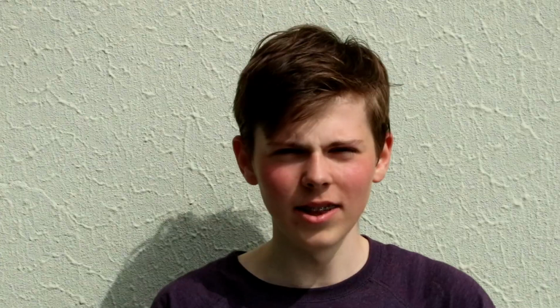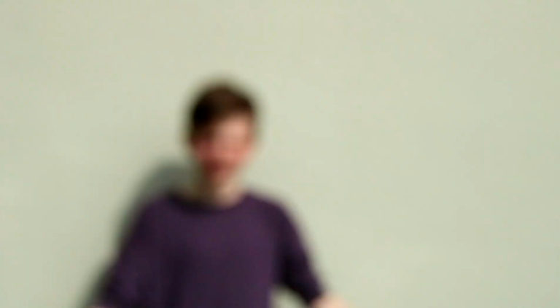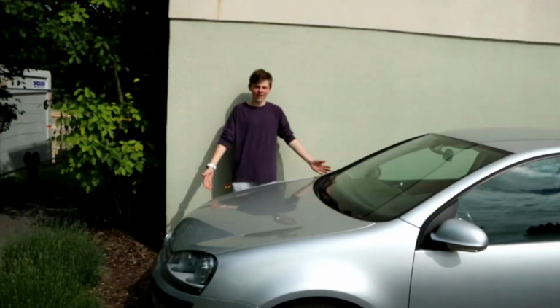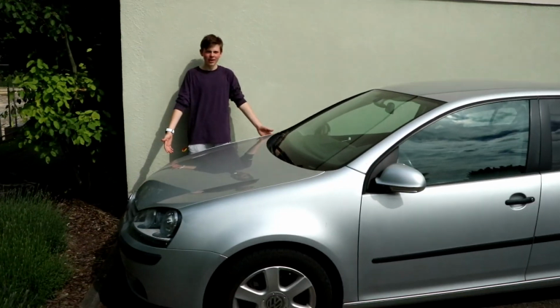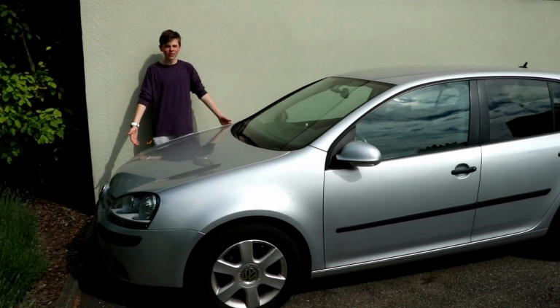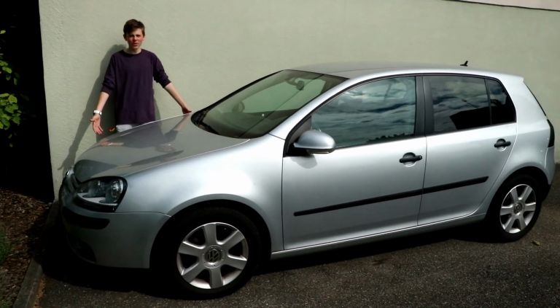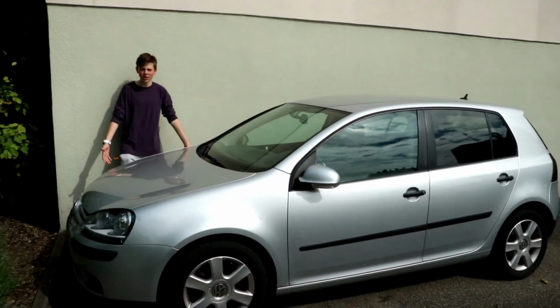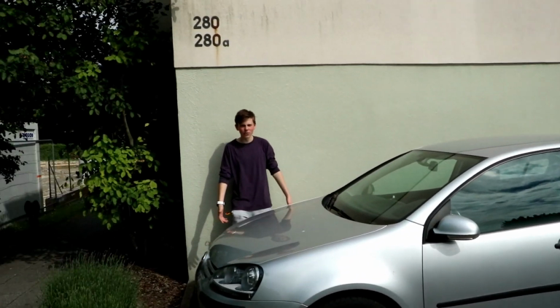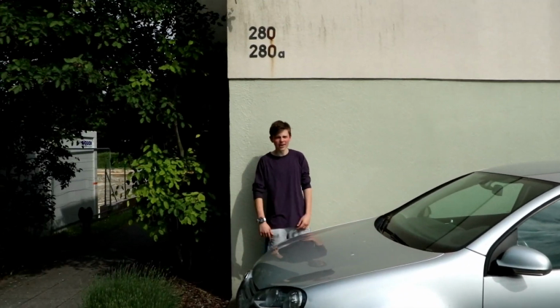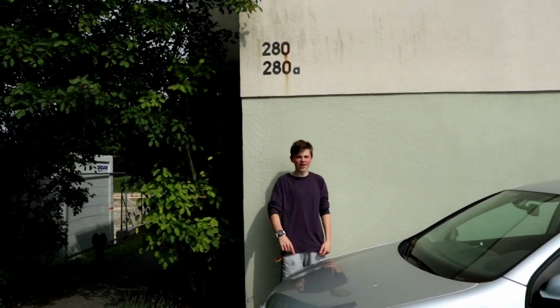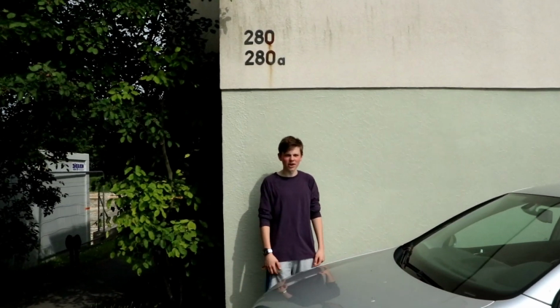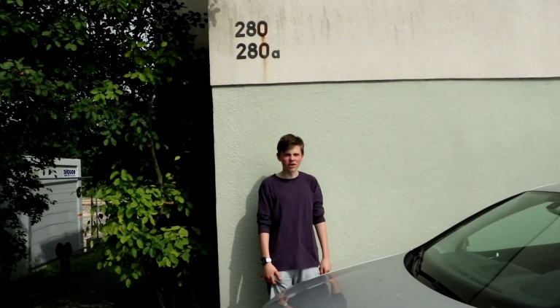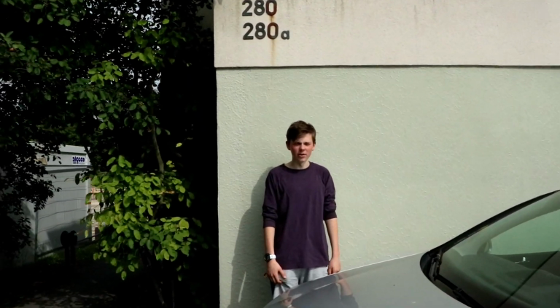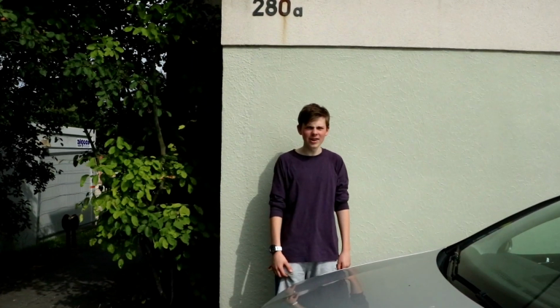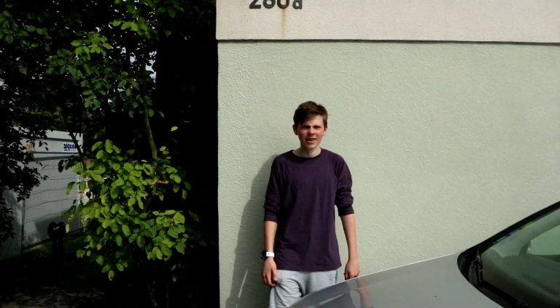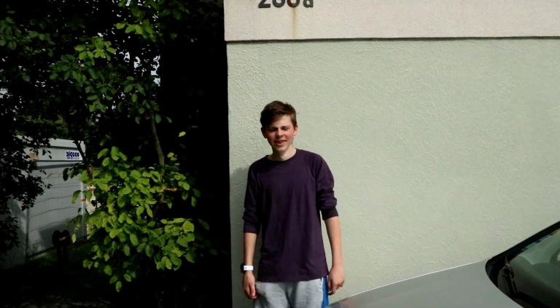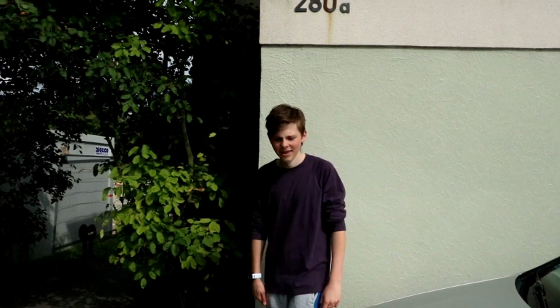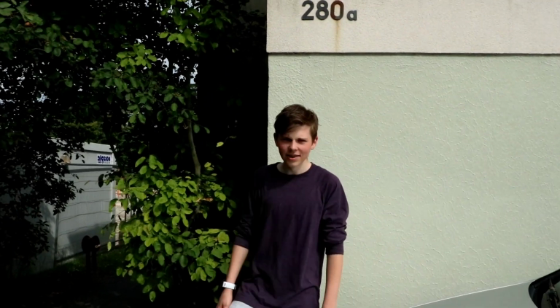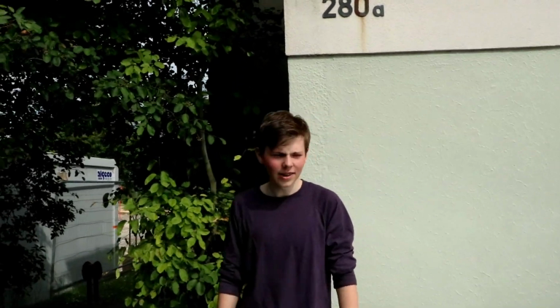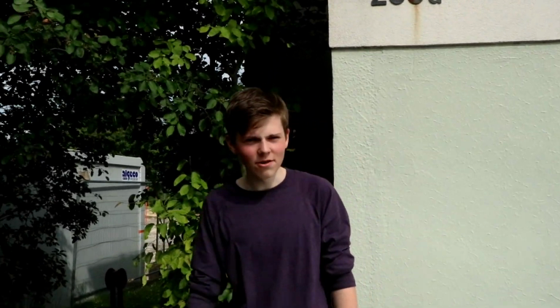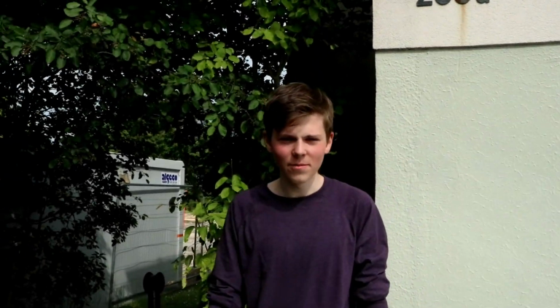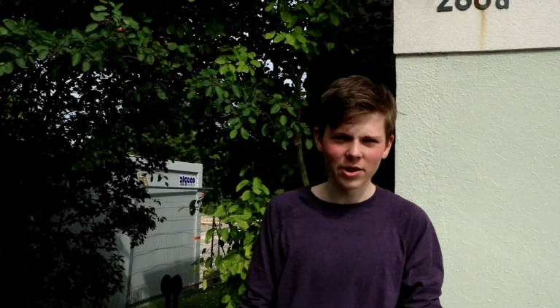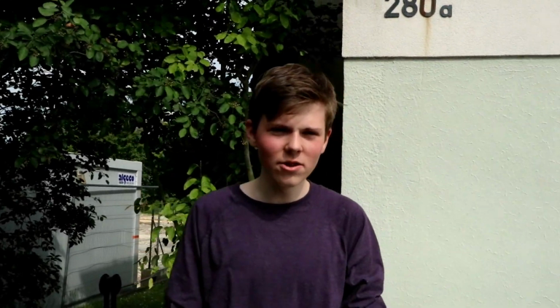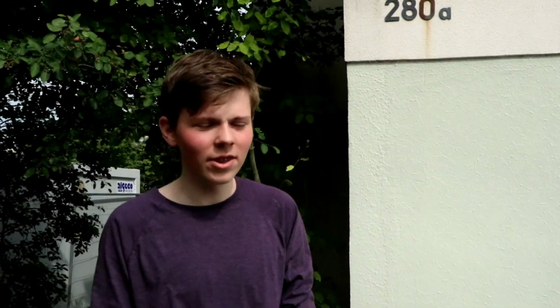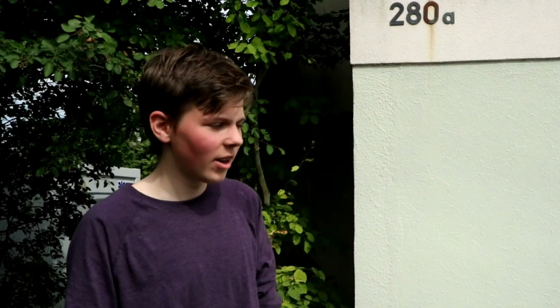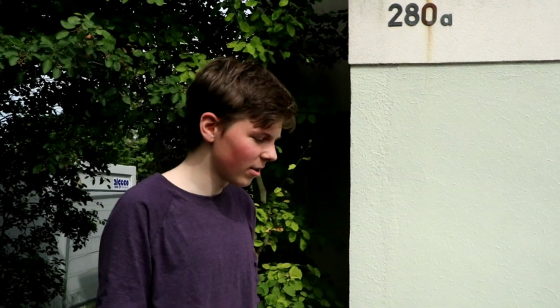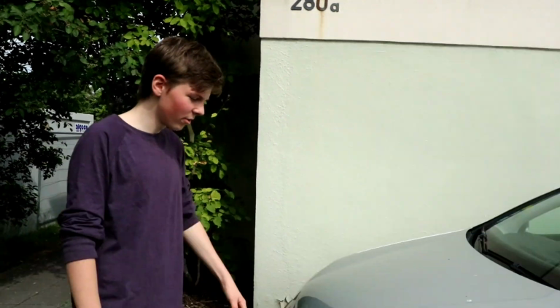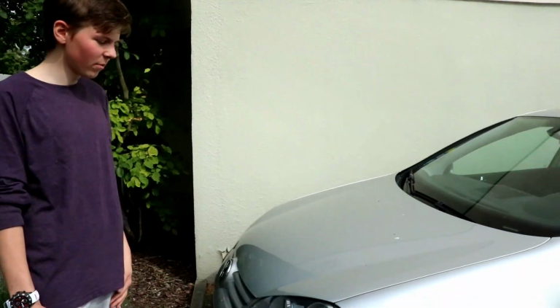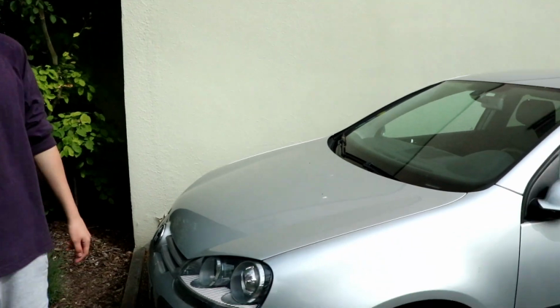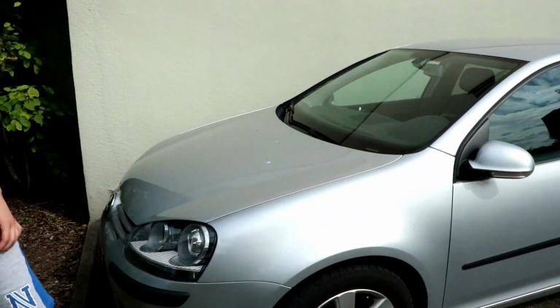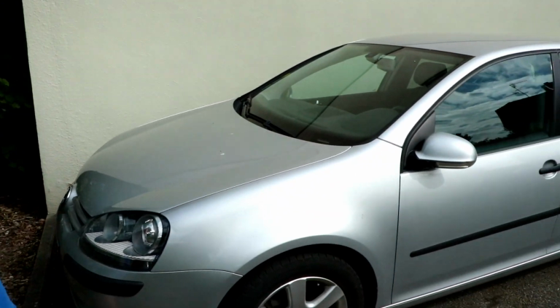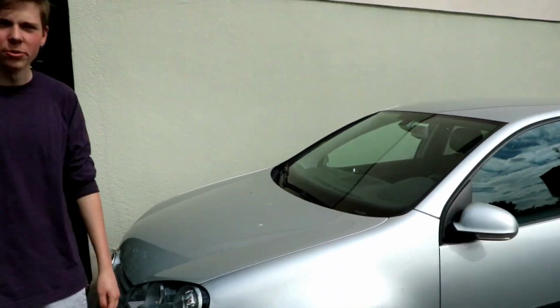This is a Volkswagen Golf, and it doesn't have a check engine light, okay? Today I'll be showing you some perks and features, and some other things which I'm gonna copy from other YouTubers.